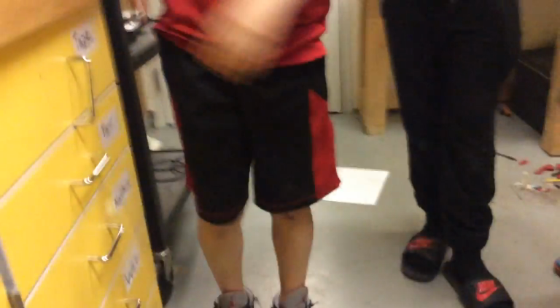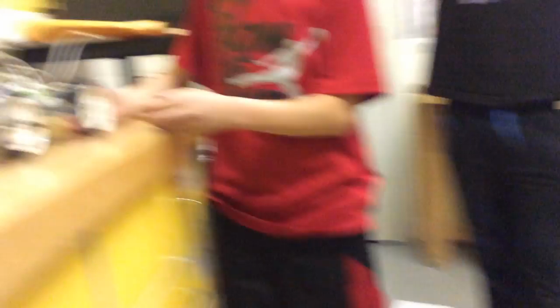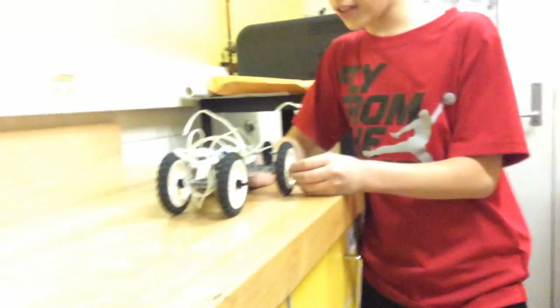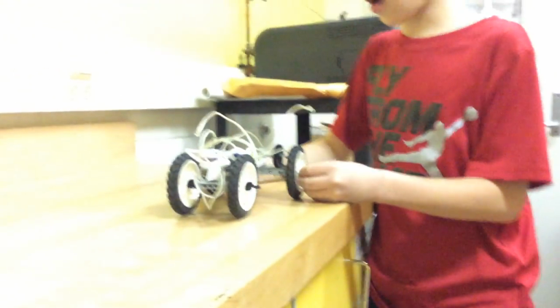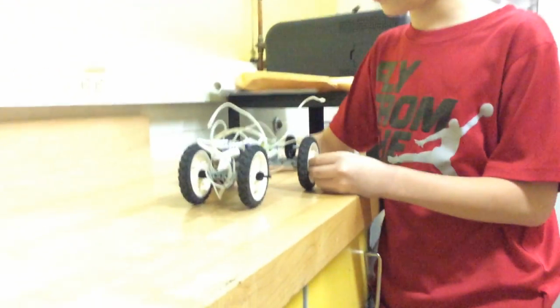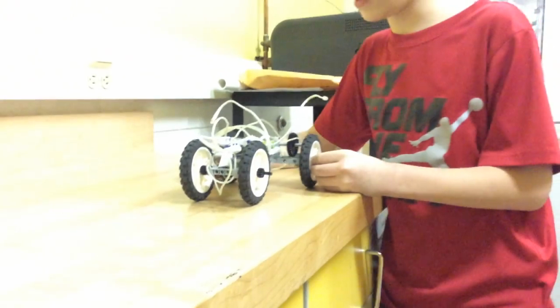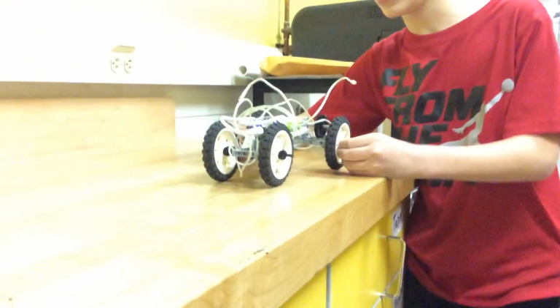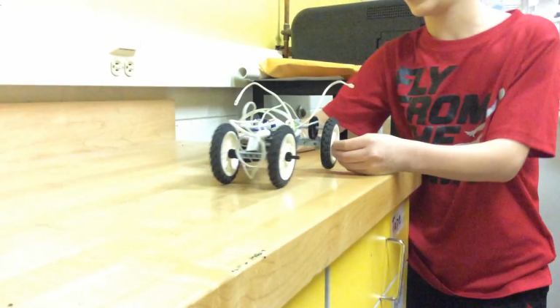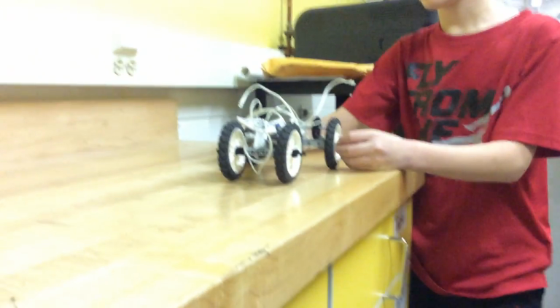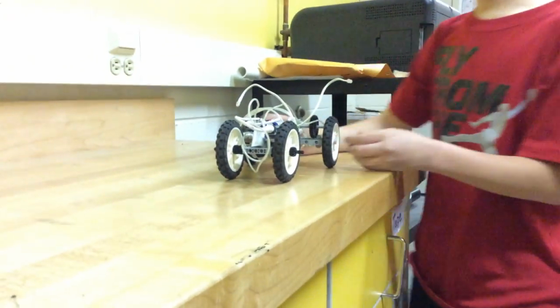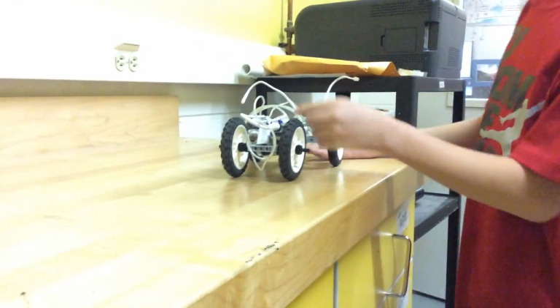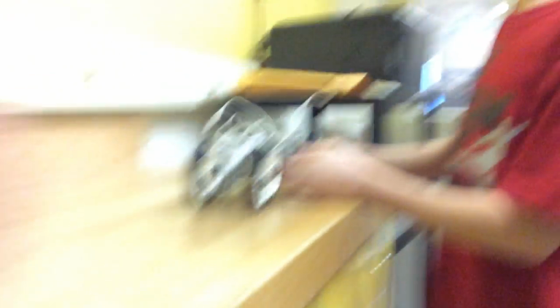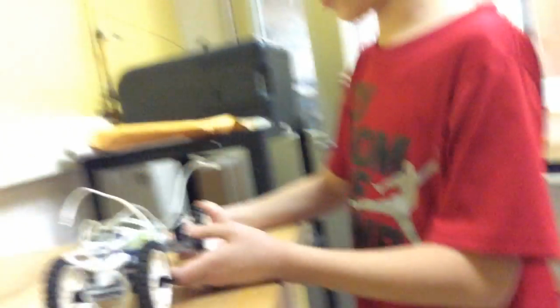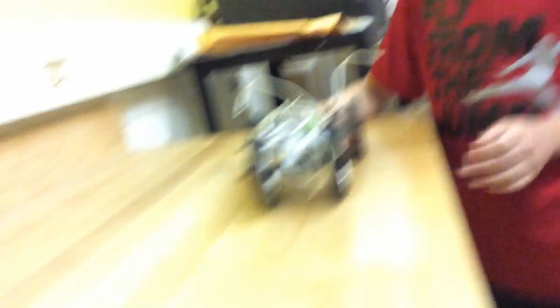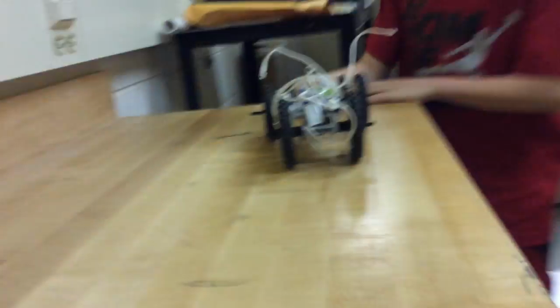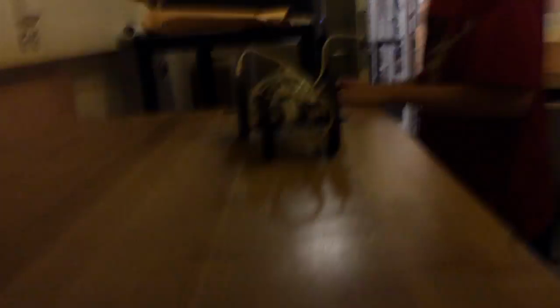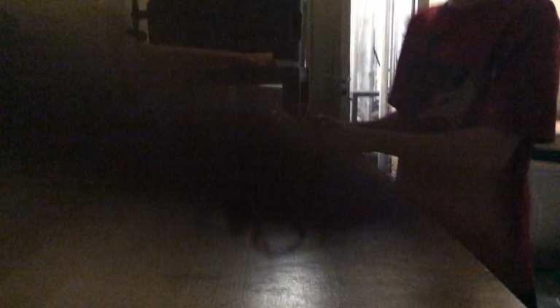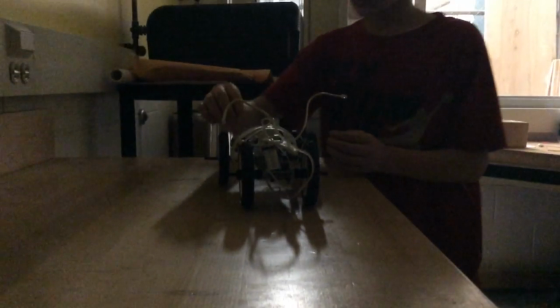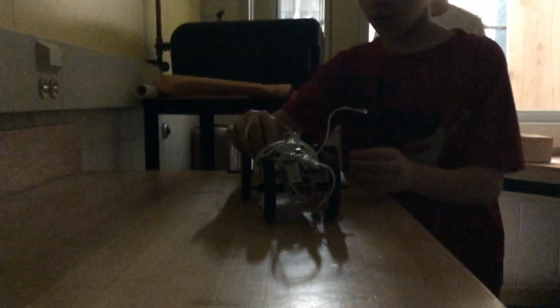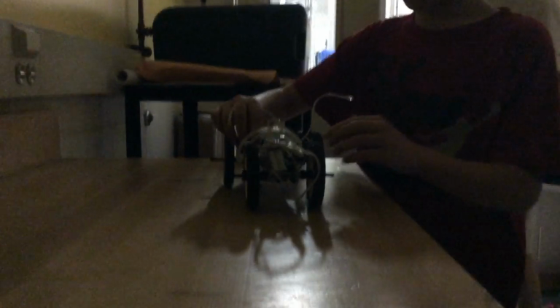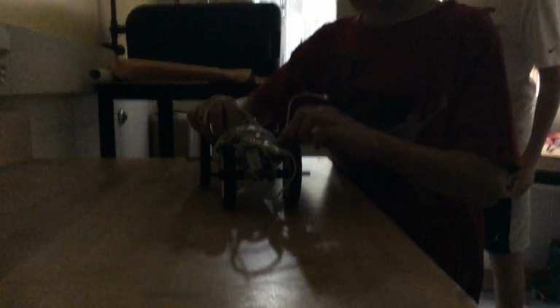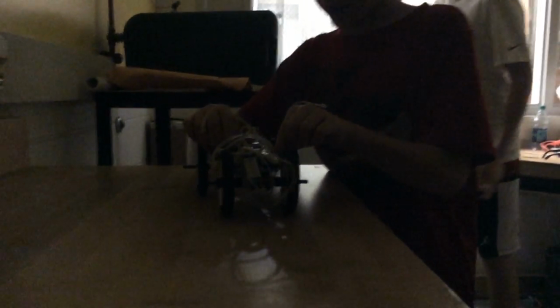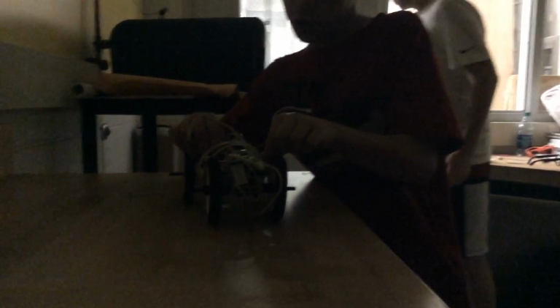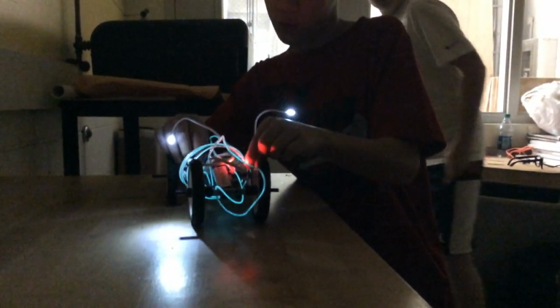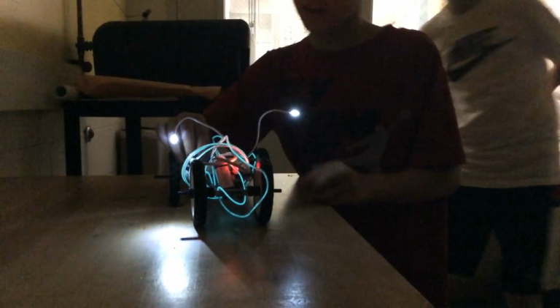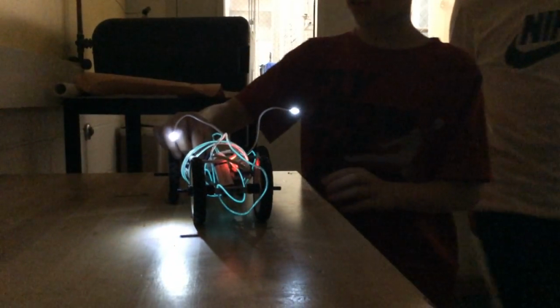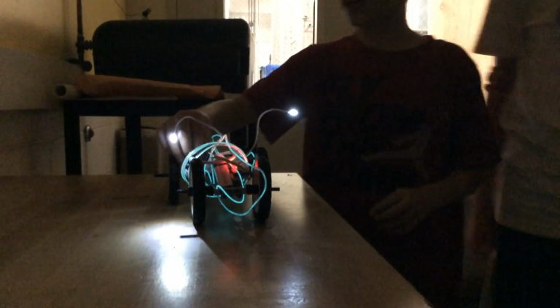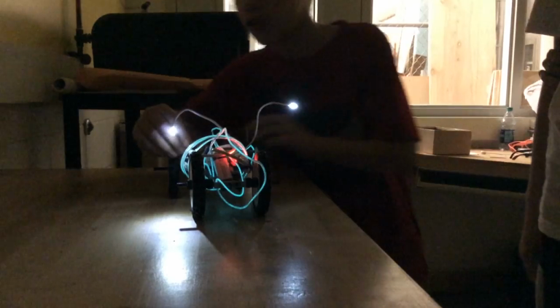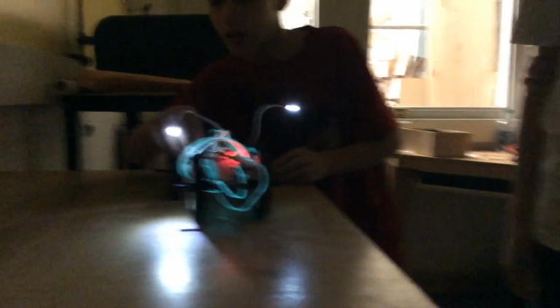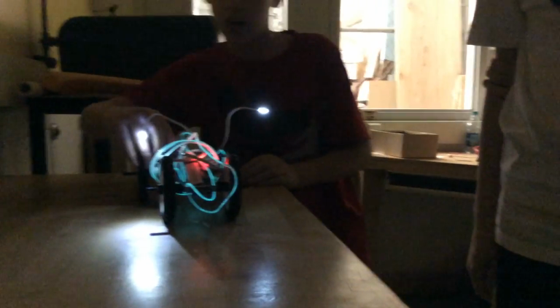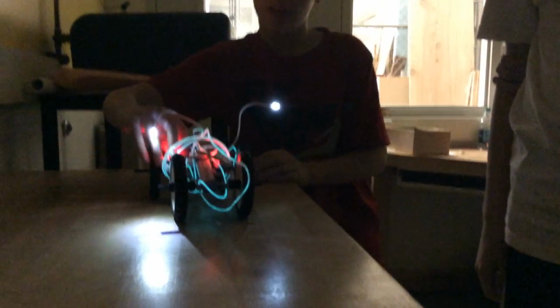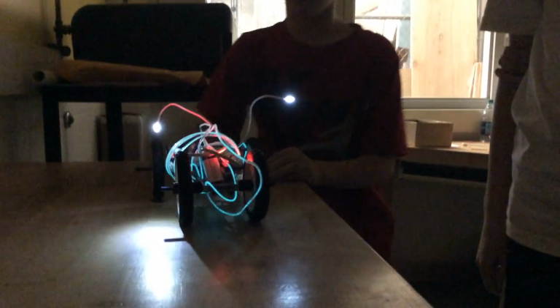What we have here is a car using Legos and little bits that glows in the dark. When it's in the dark and we turn on the power, it glows in the dark. And when we turn the other power switch on, it moves.